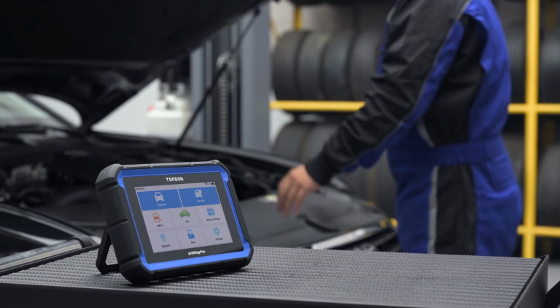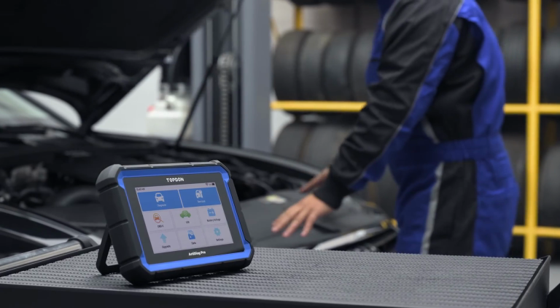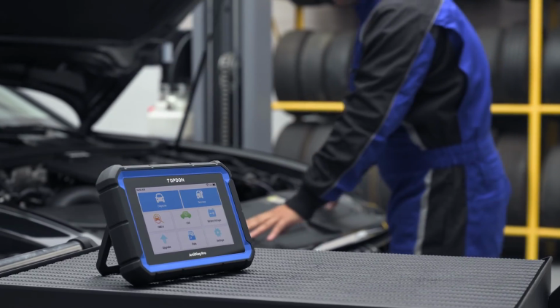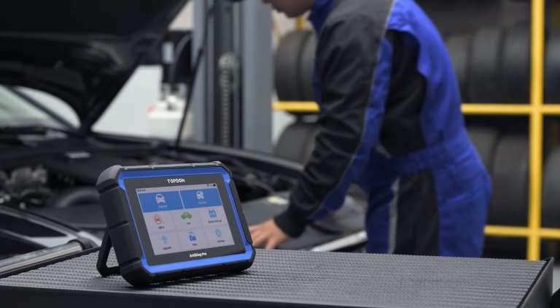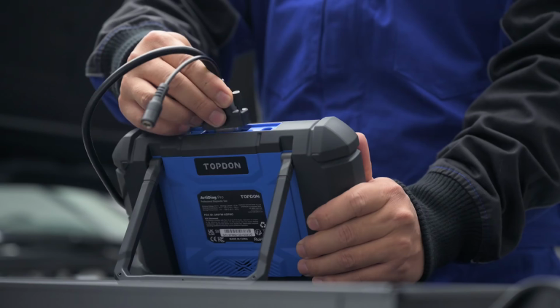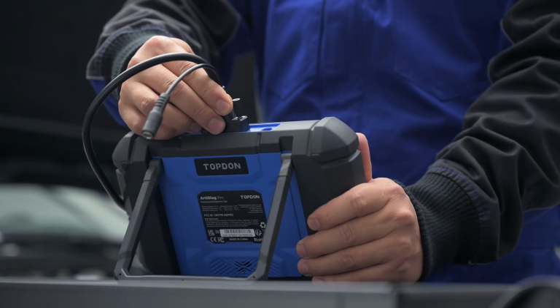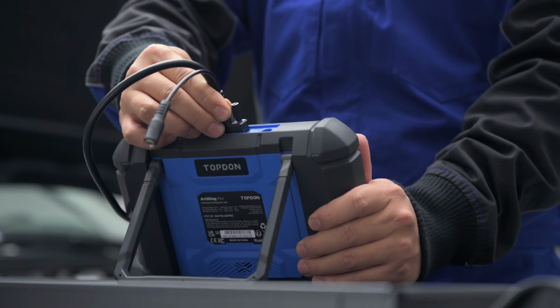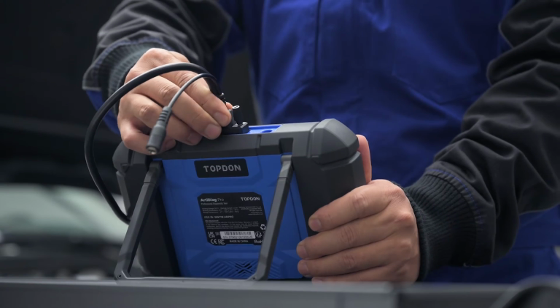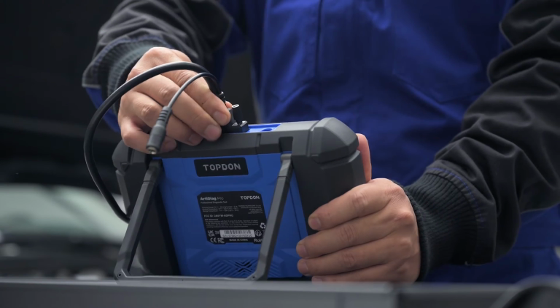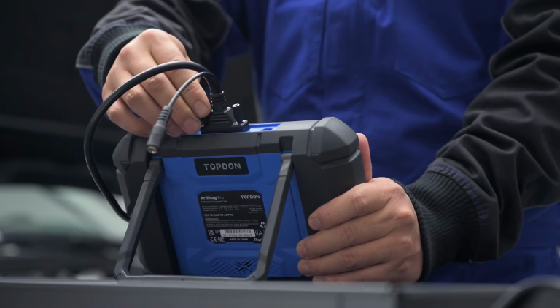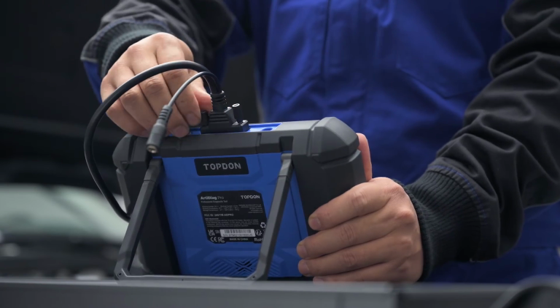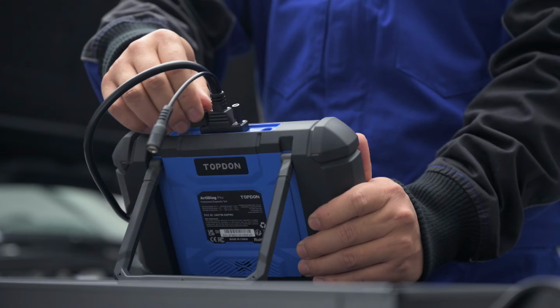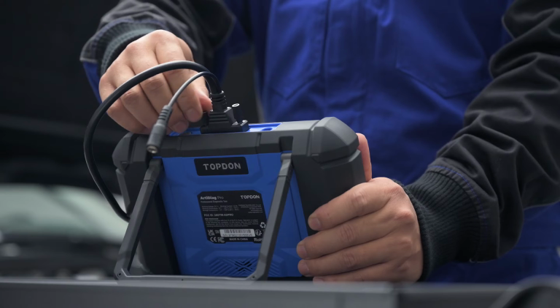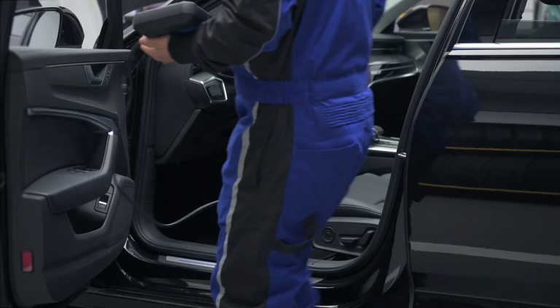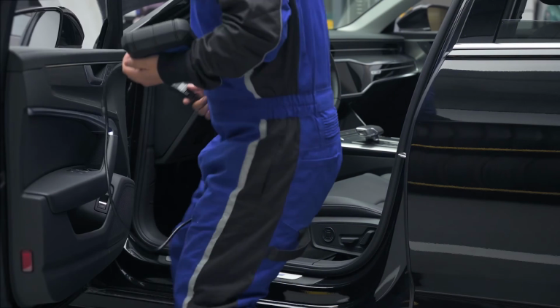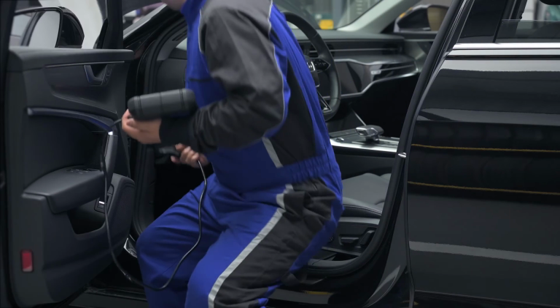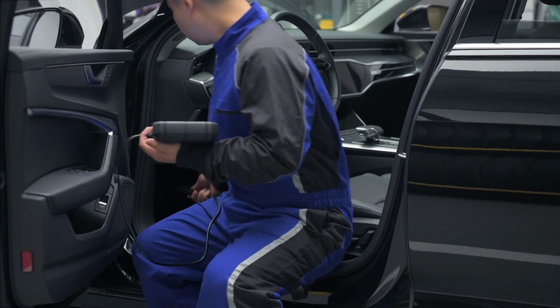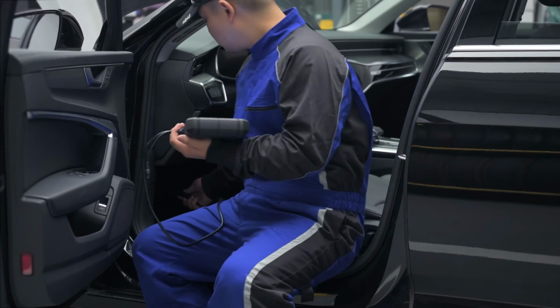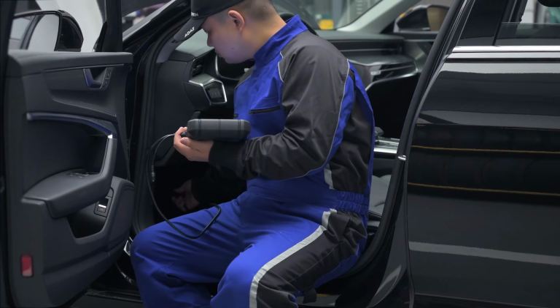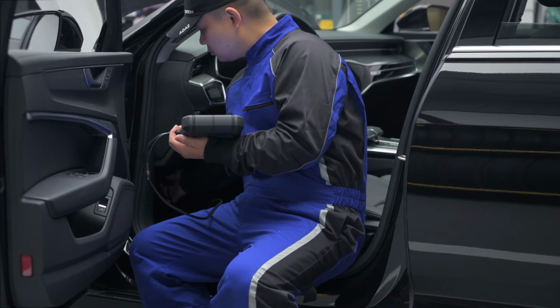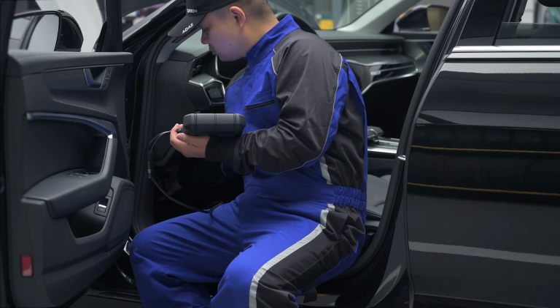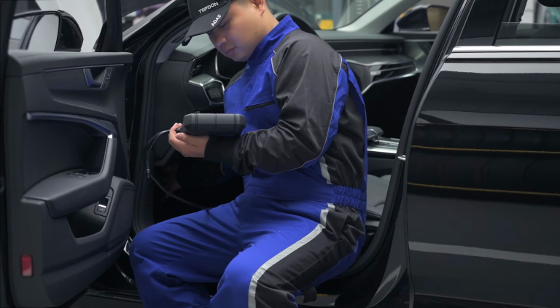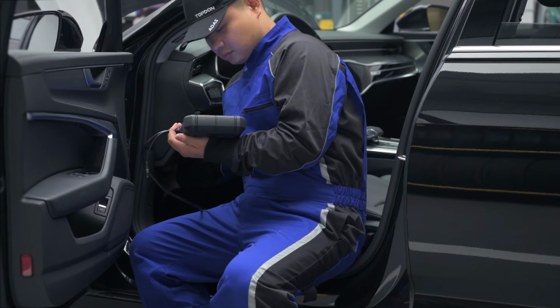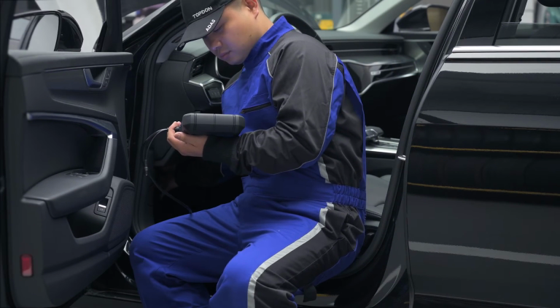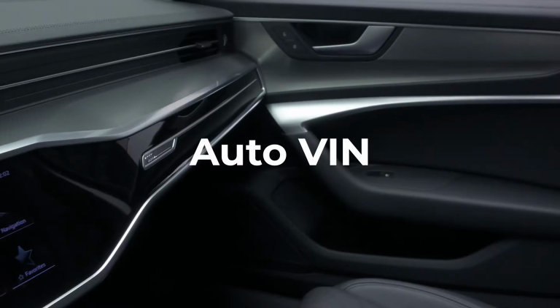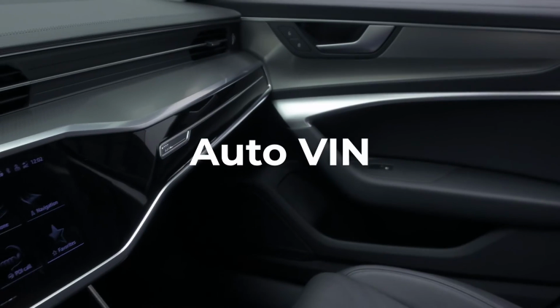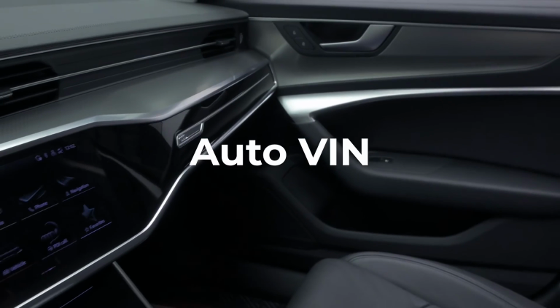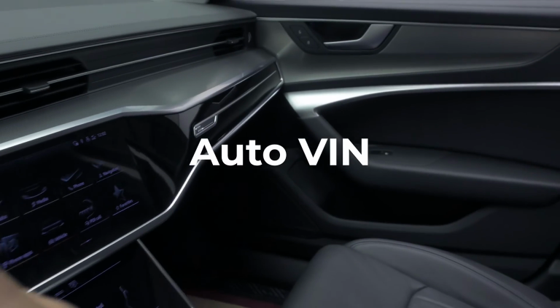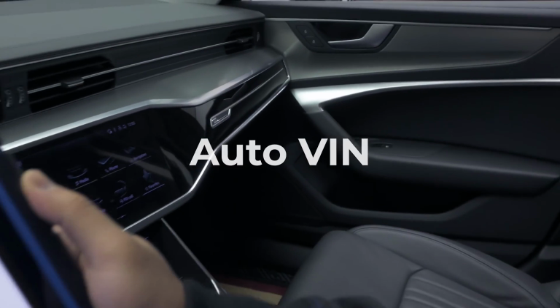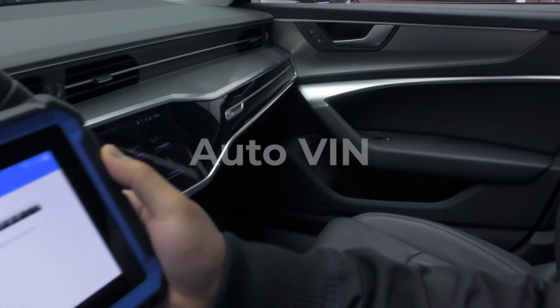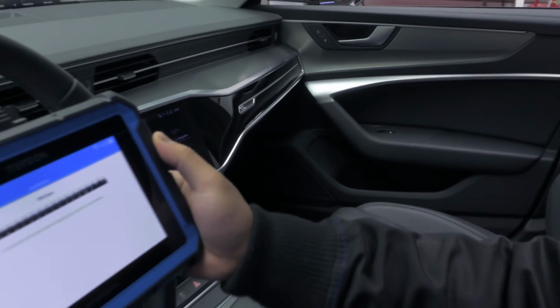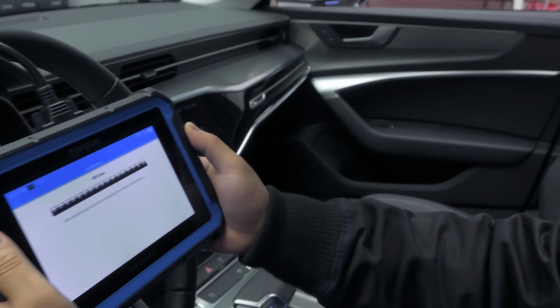Let's get to work with the ARTIE DIAG PRO. Connect, and automatically identify vehicle information.